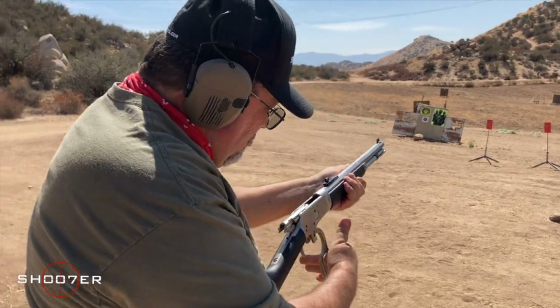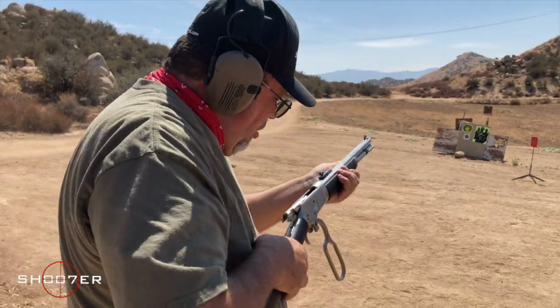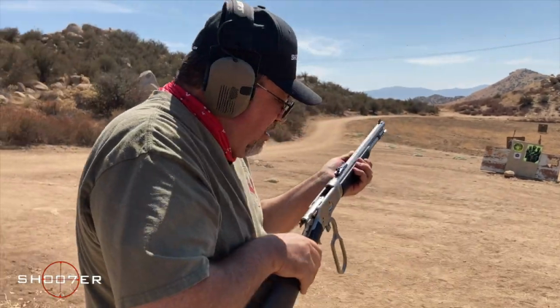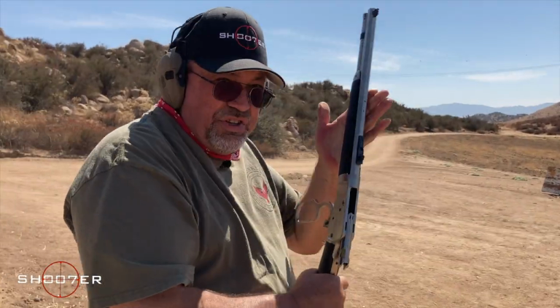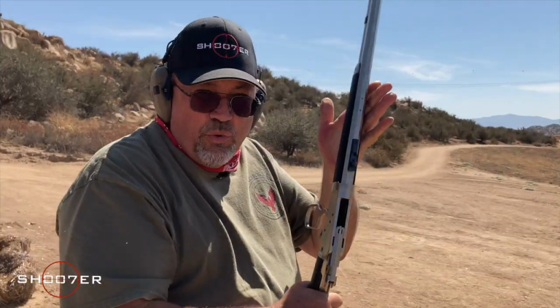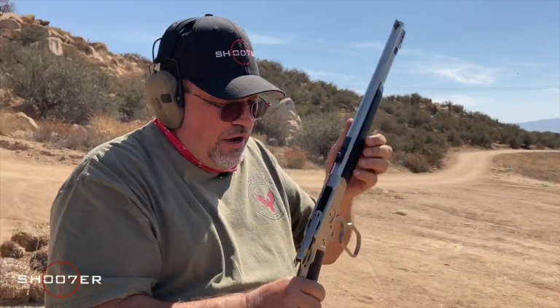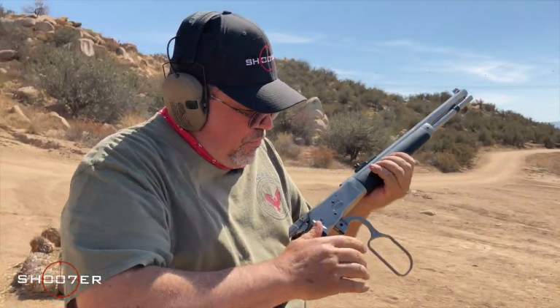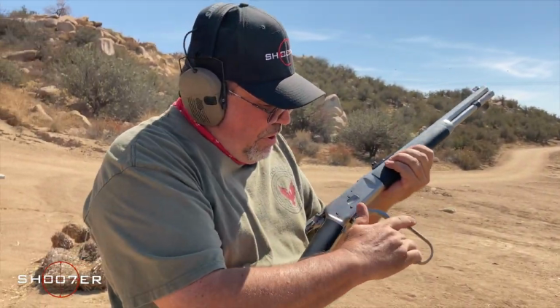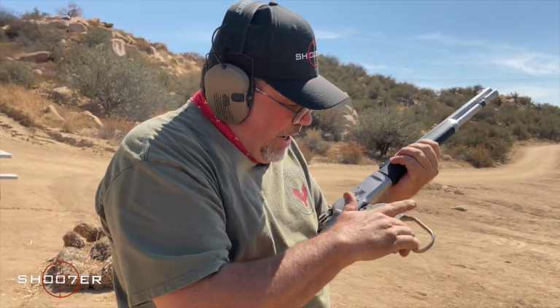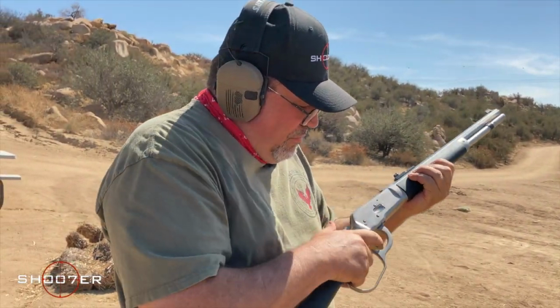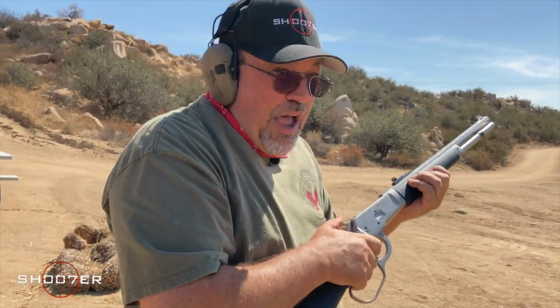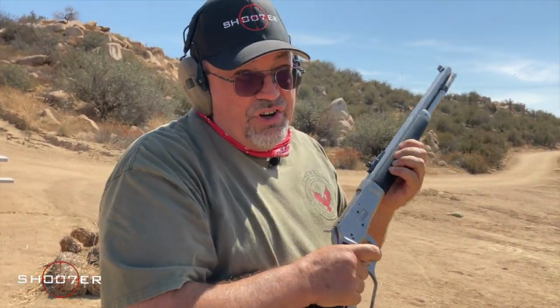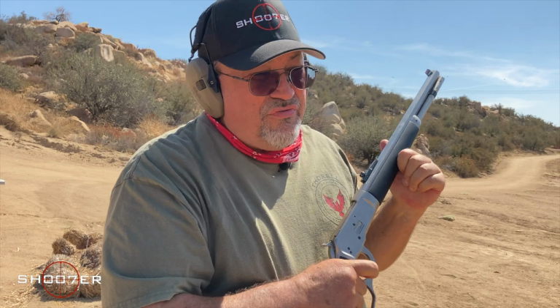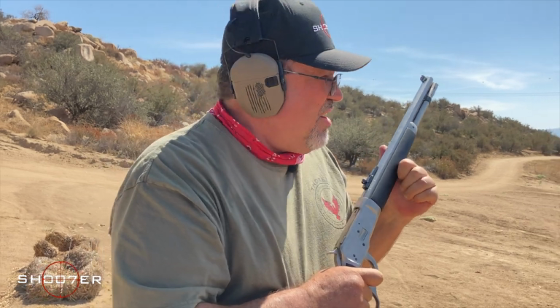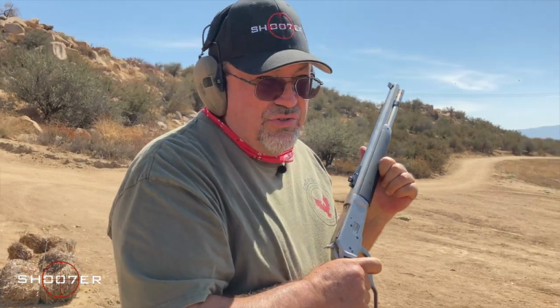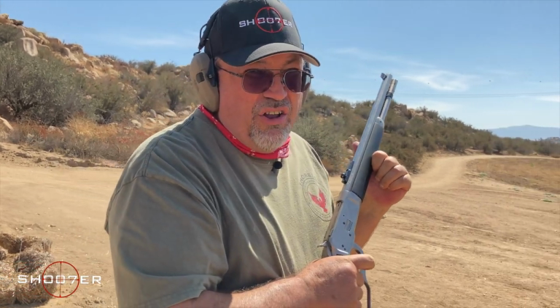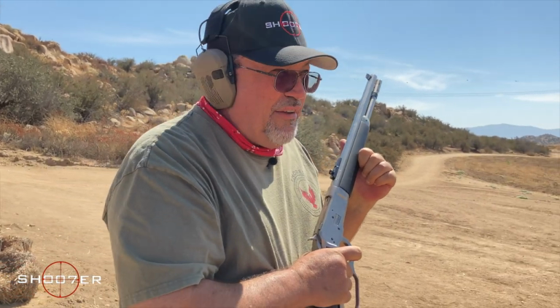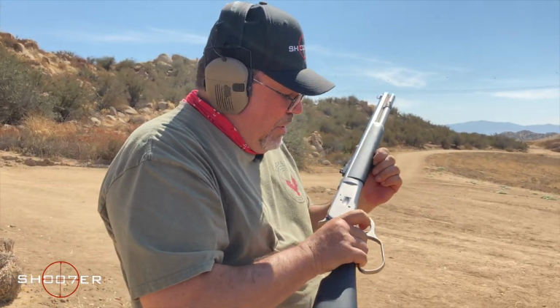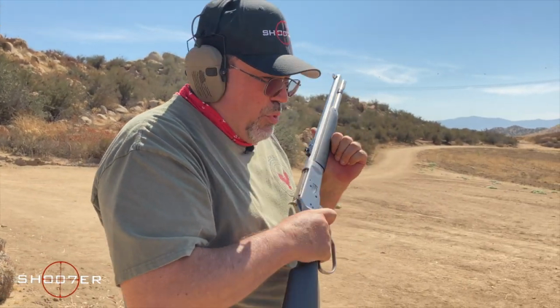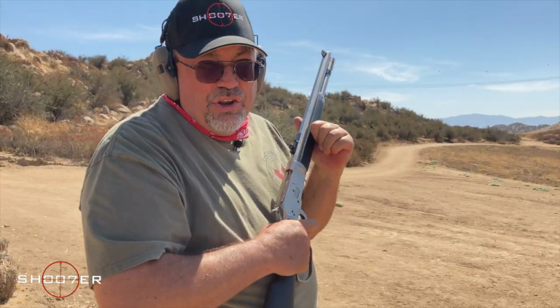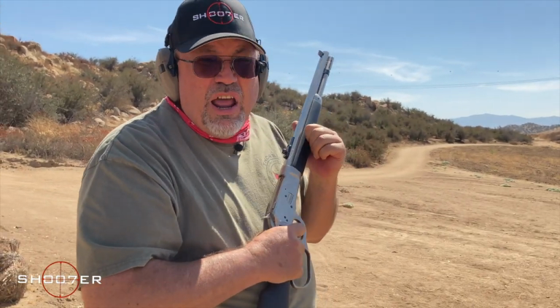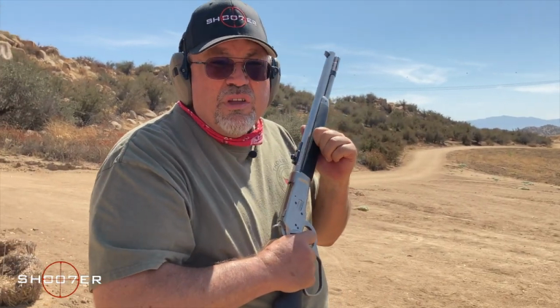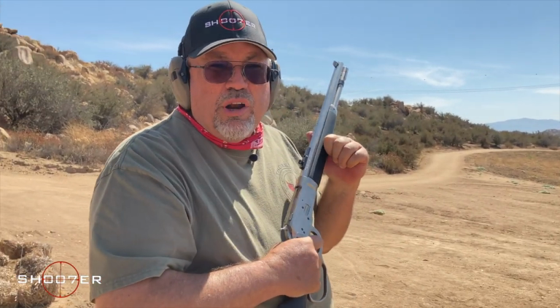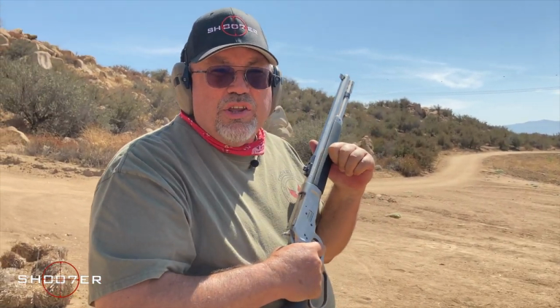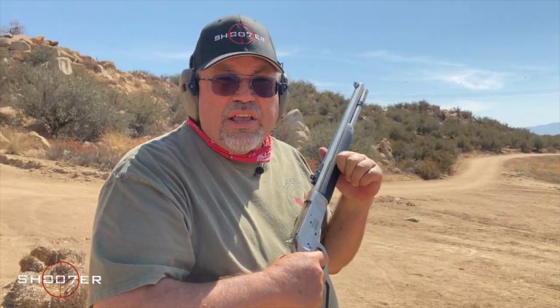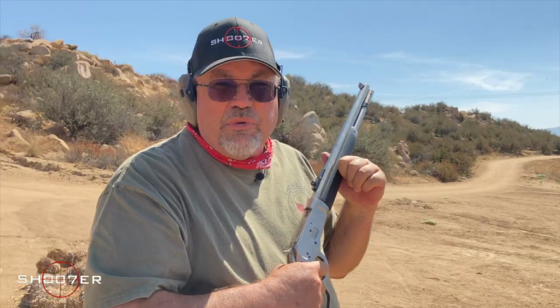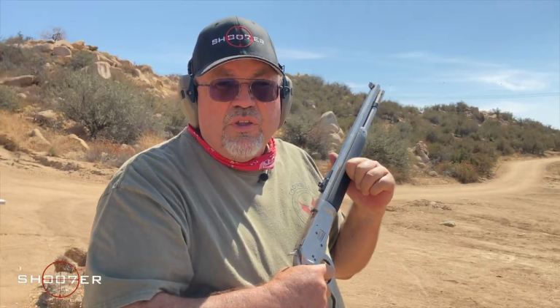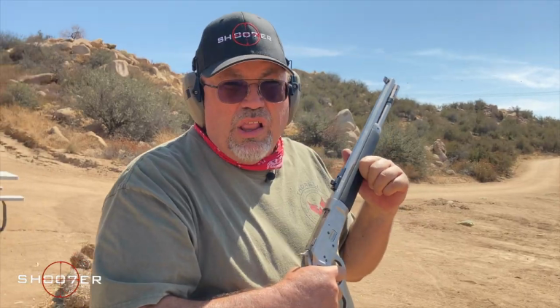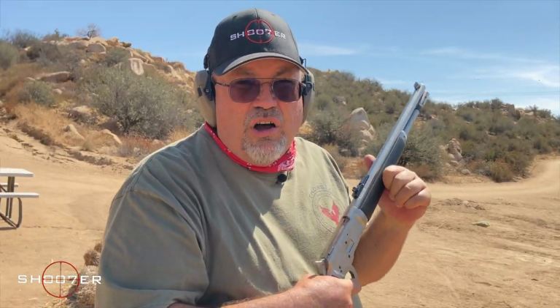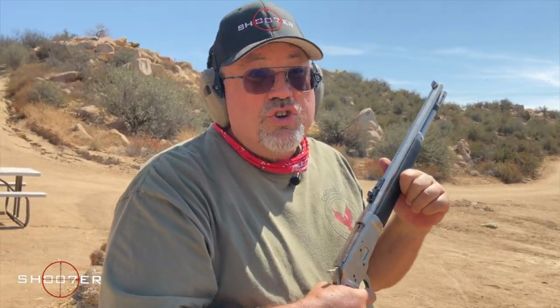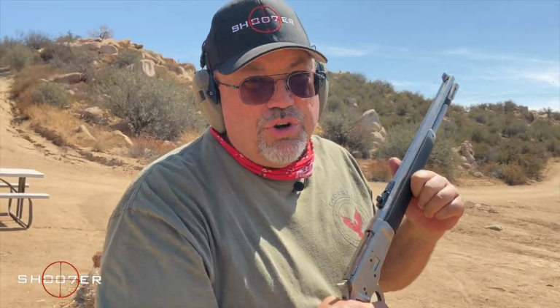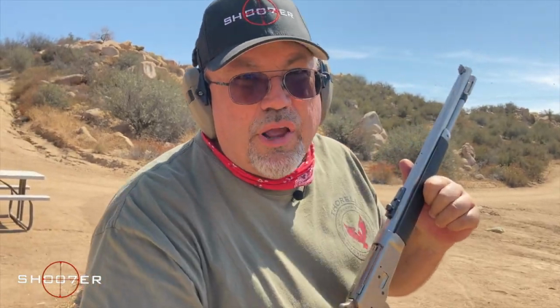We're safe and we're clear. That was serious fun — I could do that all day. What we're going to do now is break into our next segment that we call Shooter Shoutout.